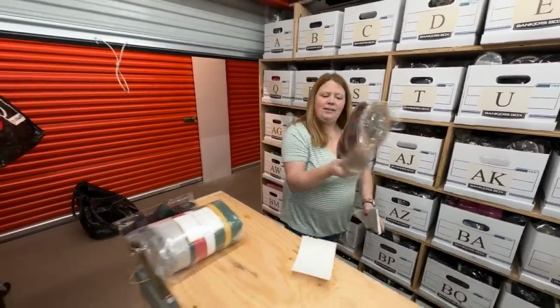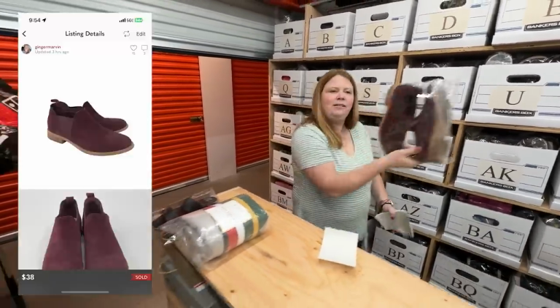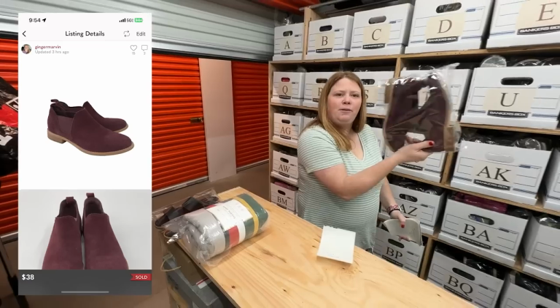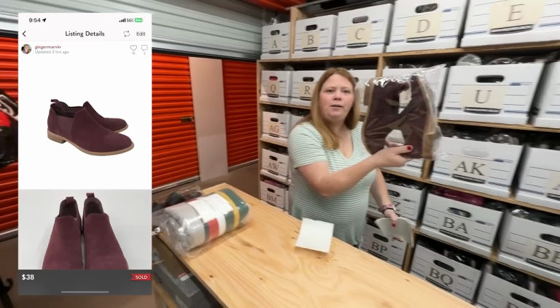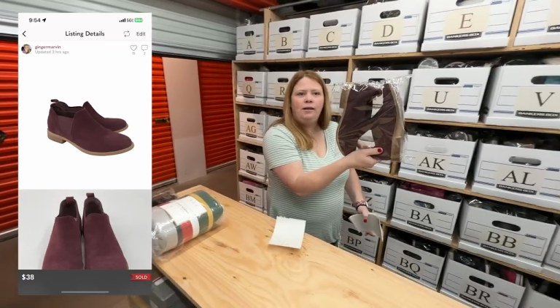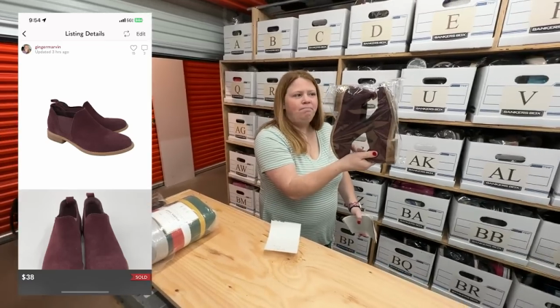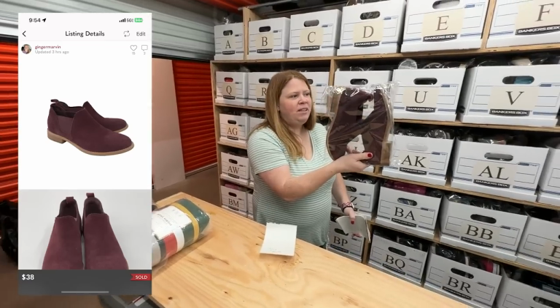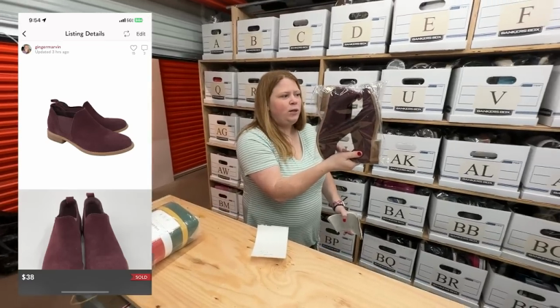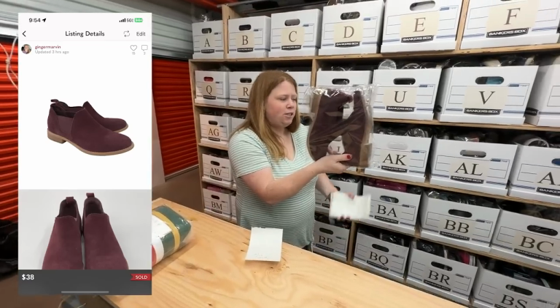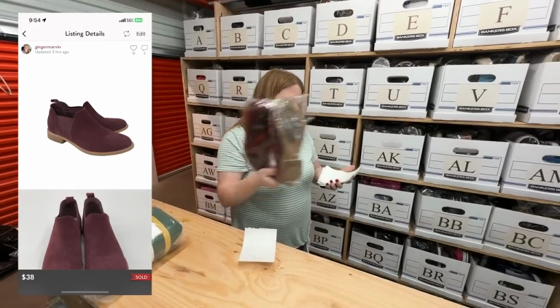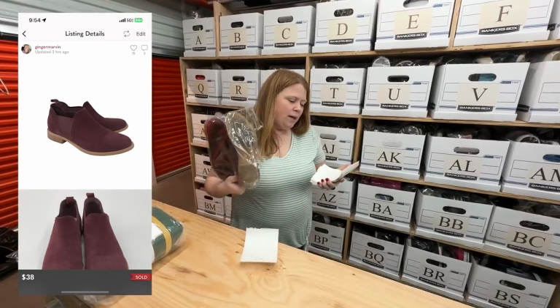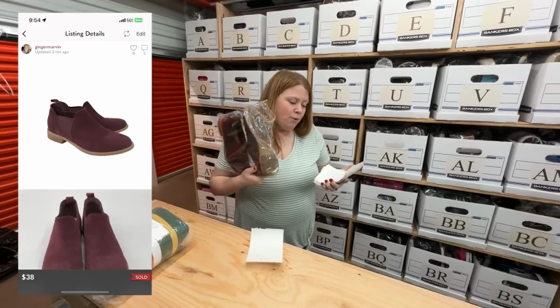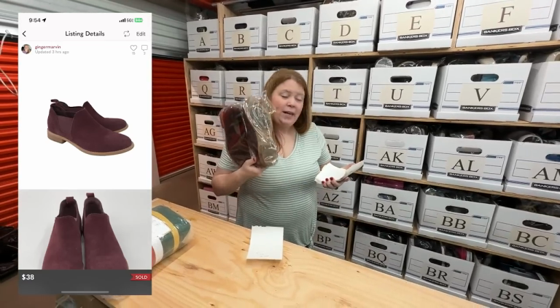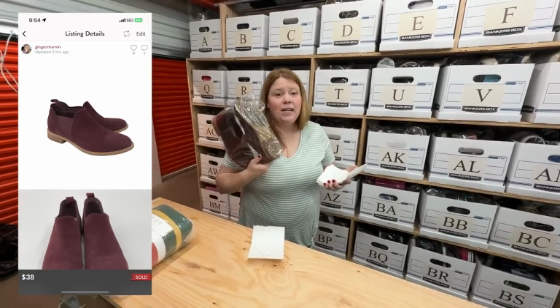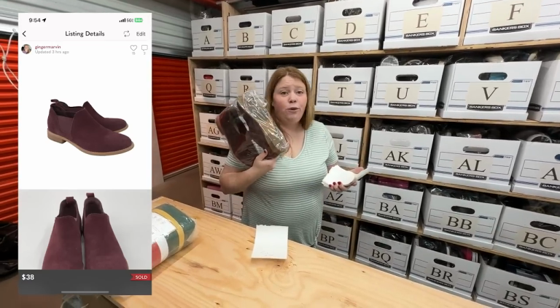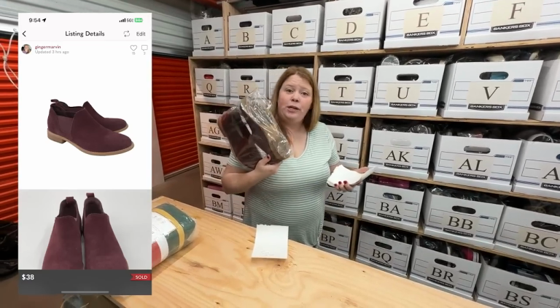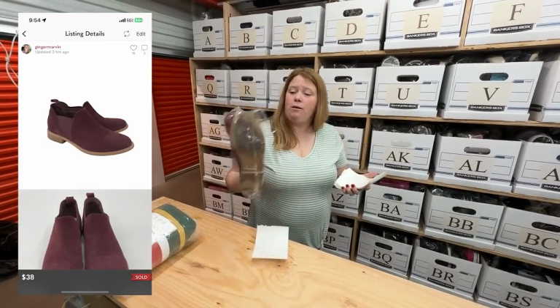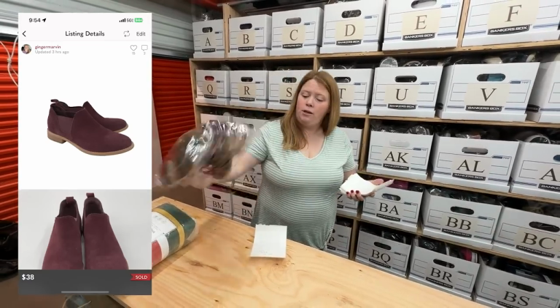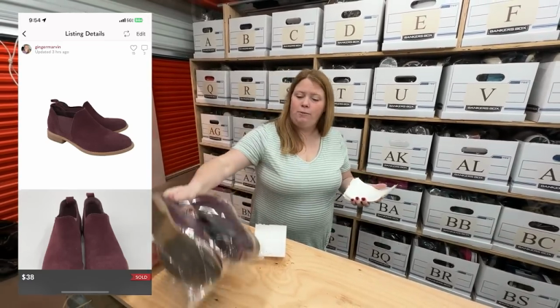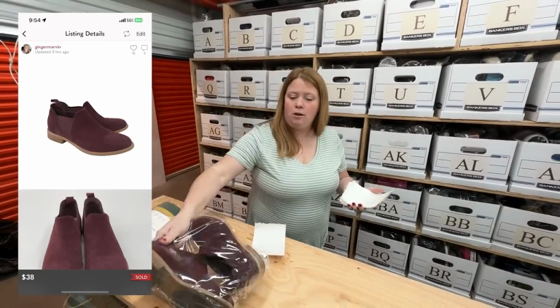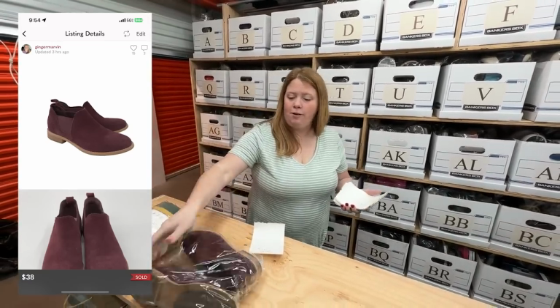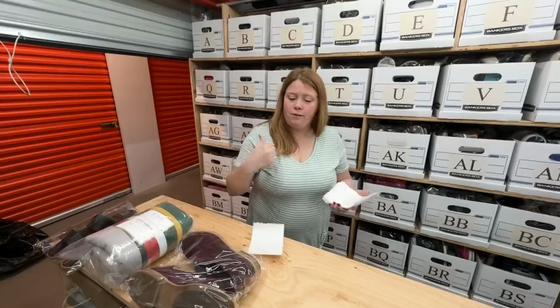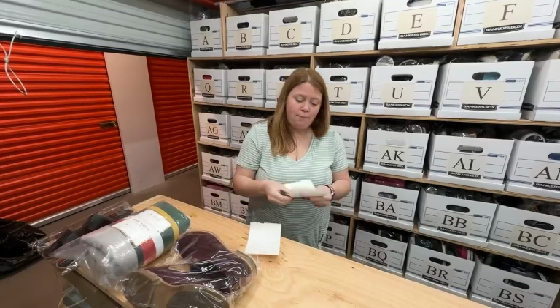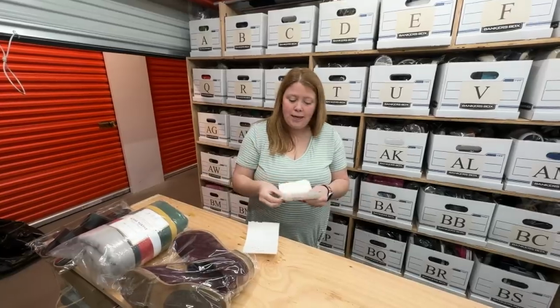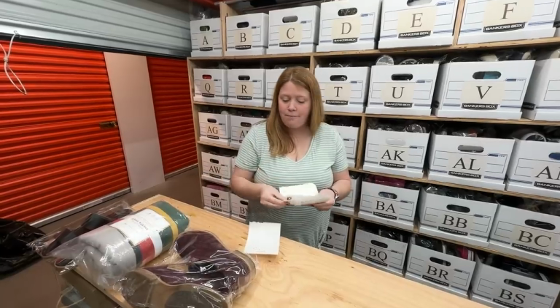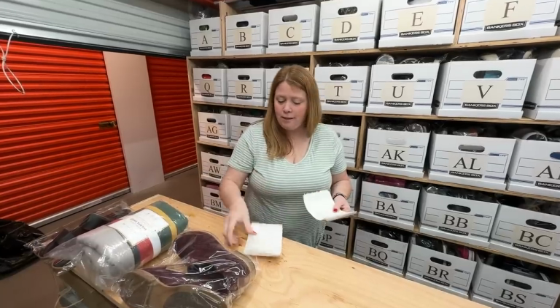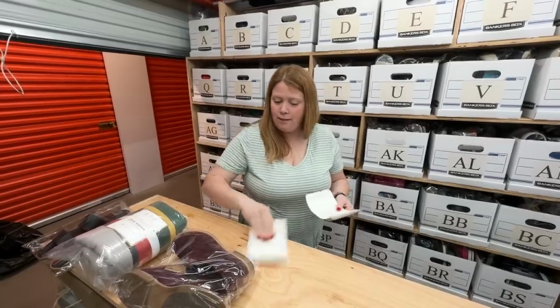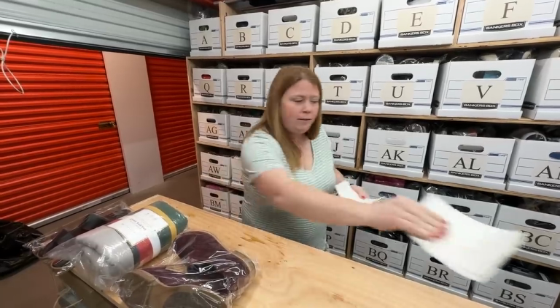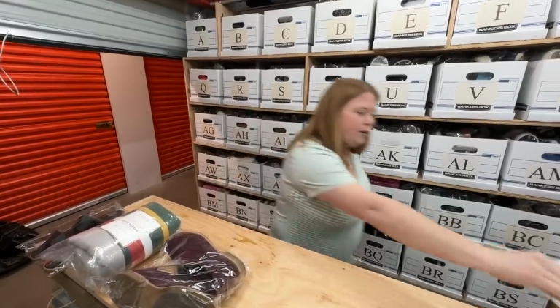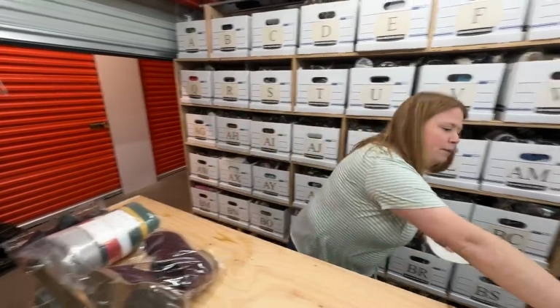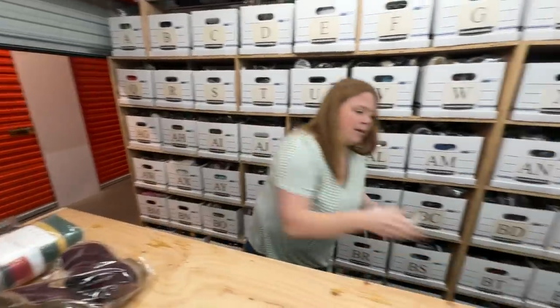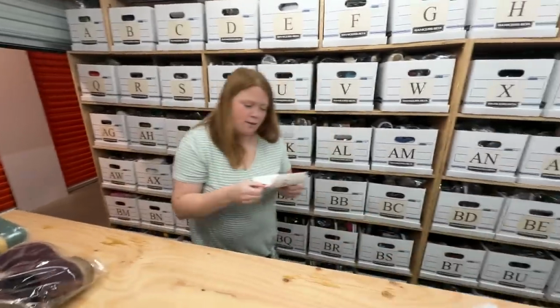These are just some Clark's suede Chelsea booties. I bought them for $8.99 and they sold for $38 on Posh — that was an offer someone sent me and I accepted. Very happy with that.